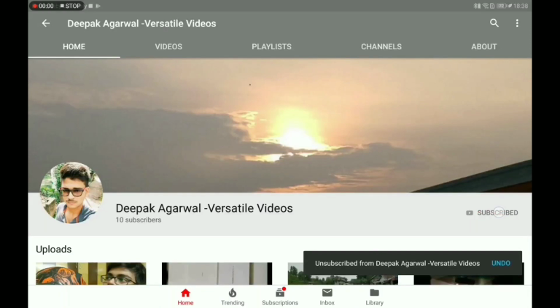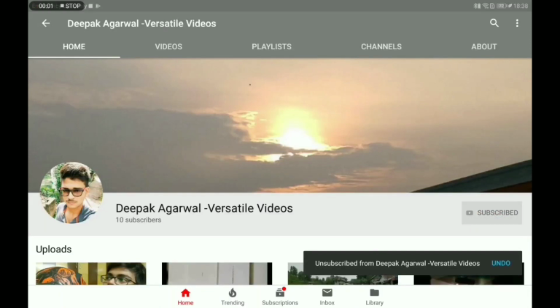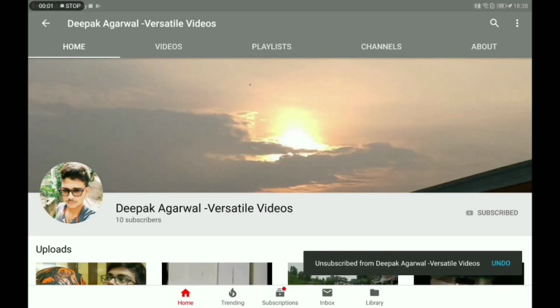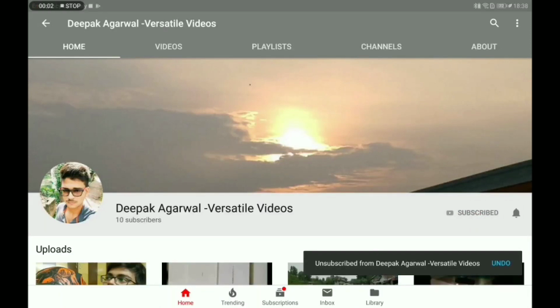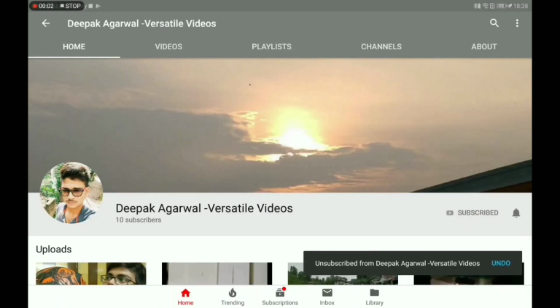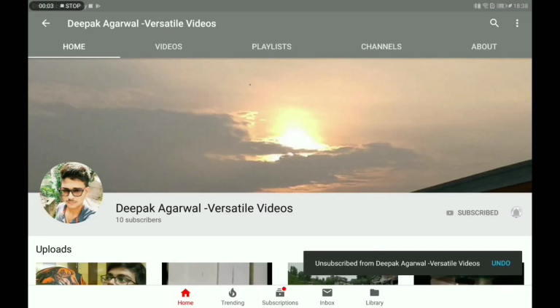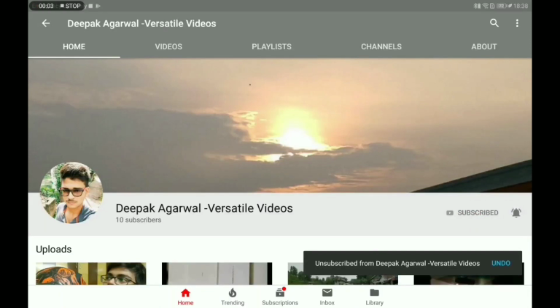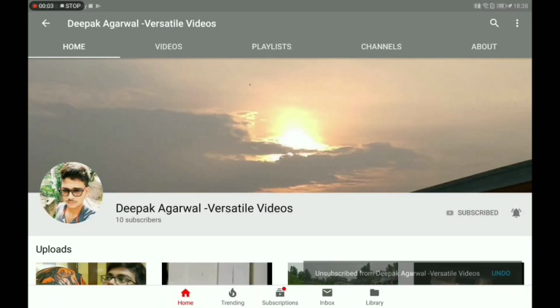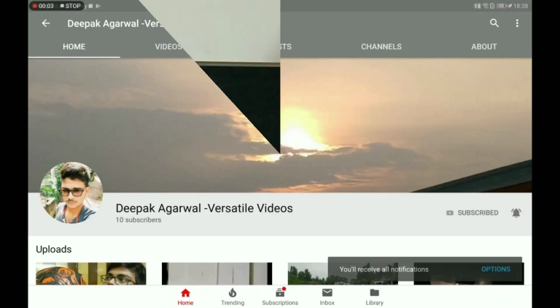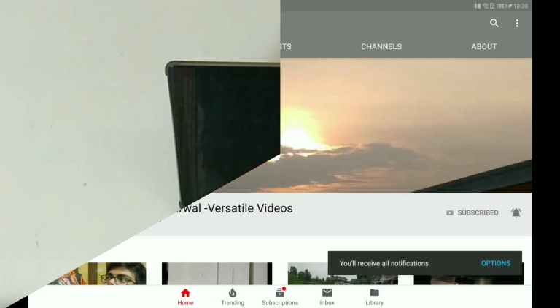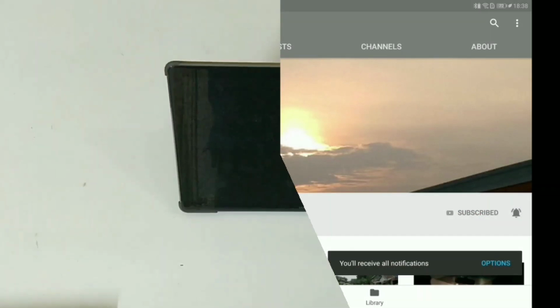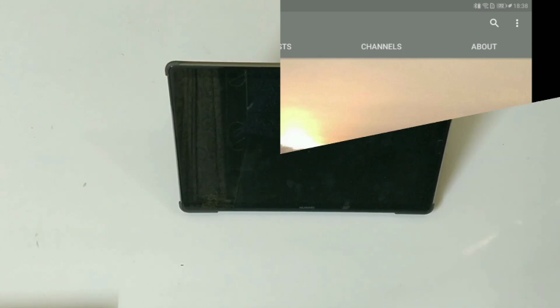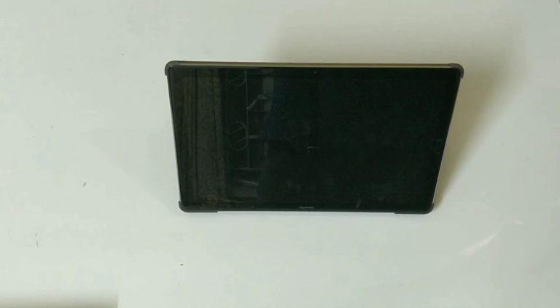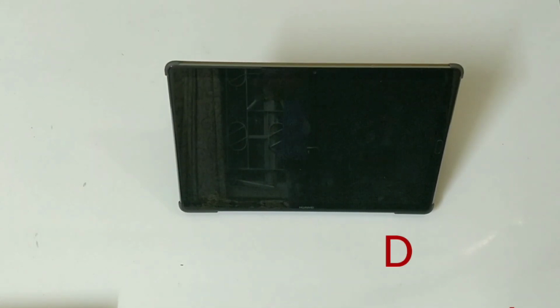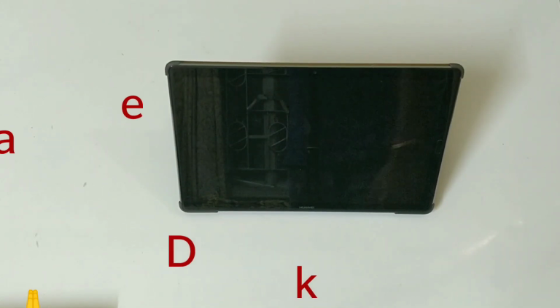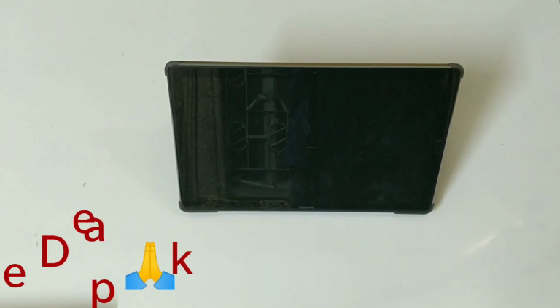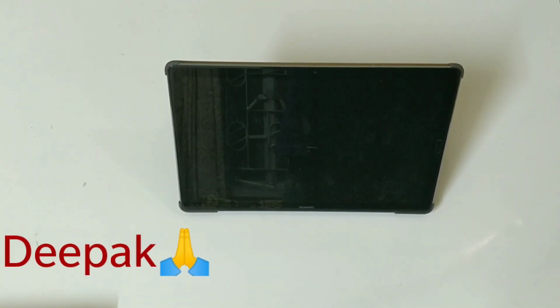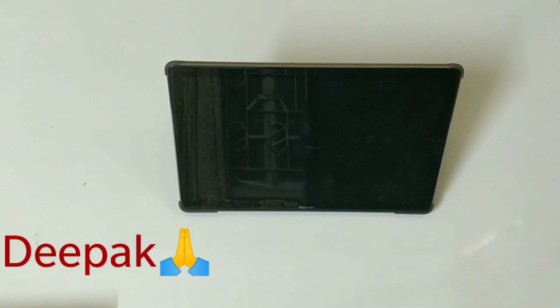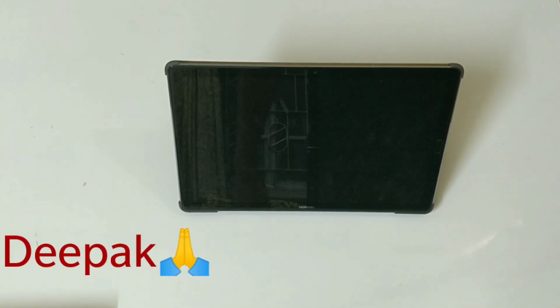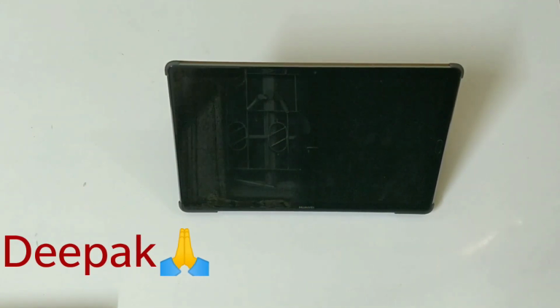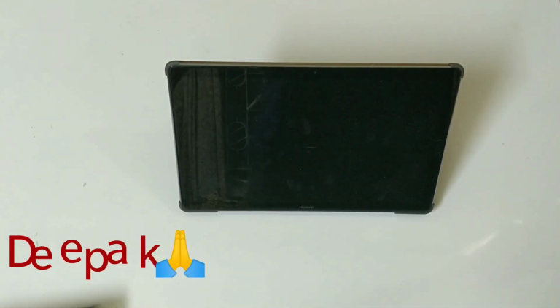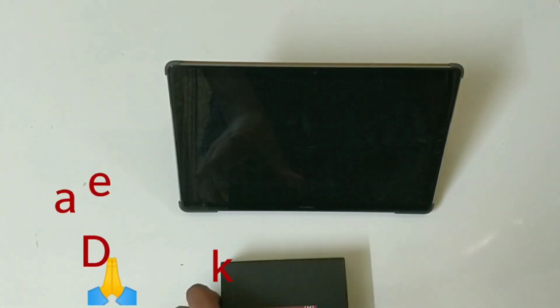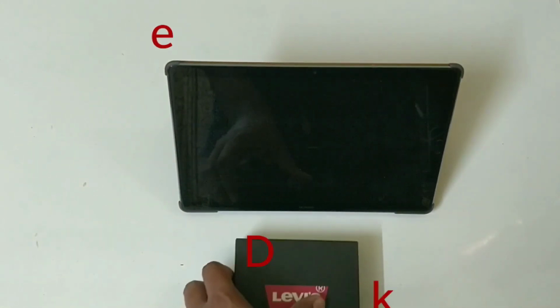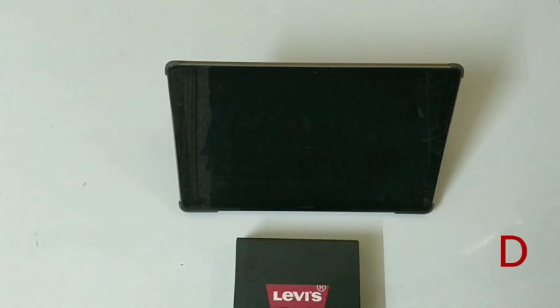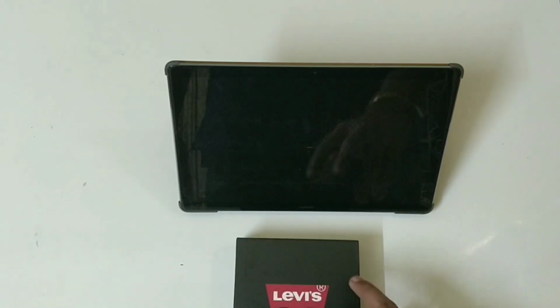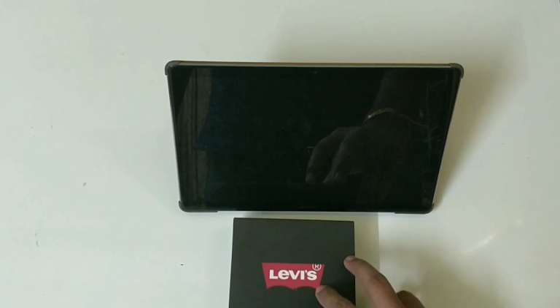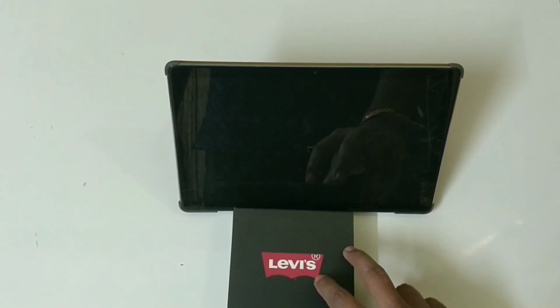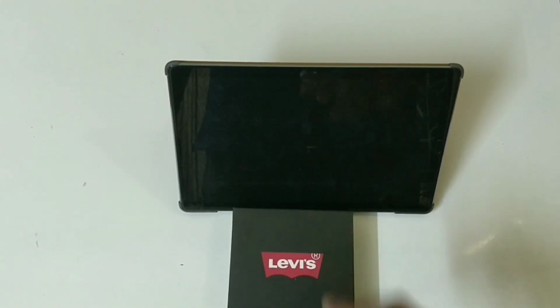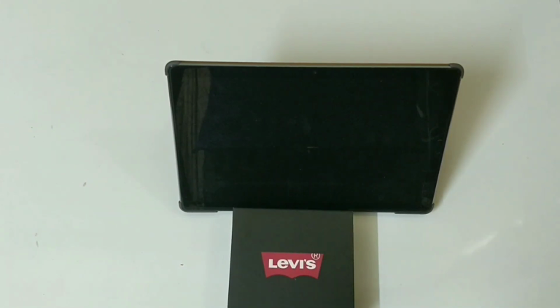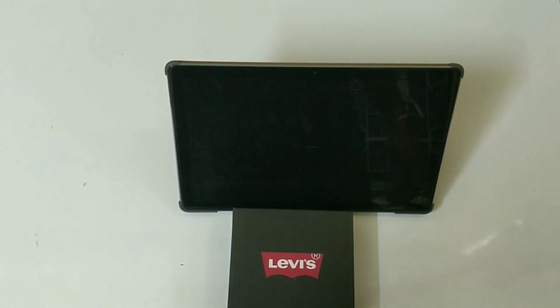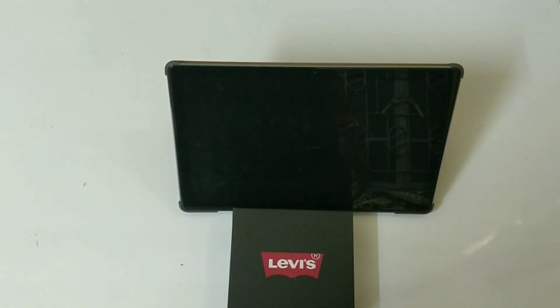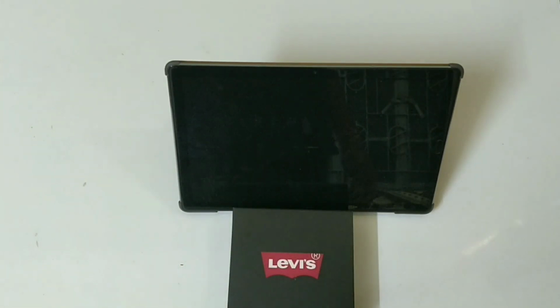Please subscribe to my YouTube channel and hit the bell icon so you won't miss any updates. Welcome back to my YouTube channel — today I'm going to unbox this Levi's Bluetooth speaker. You heard it correctly.